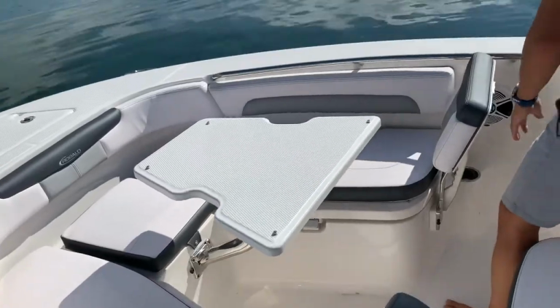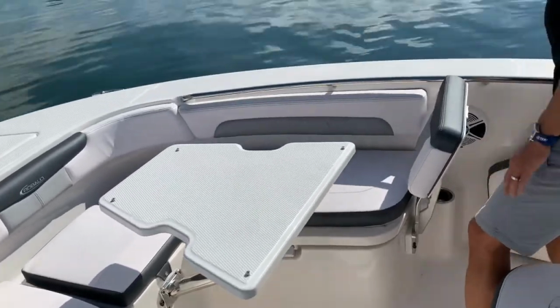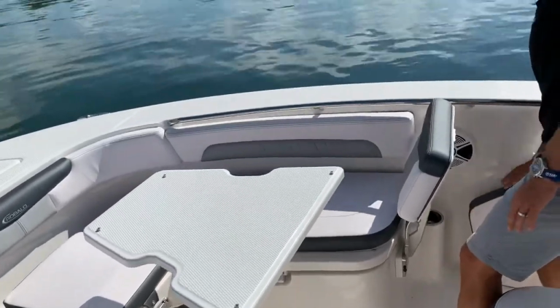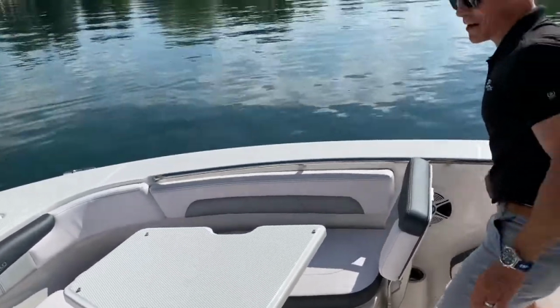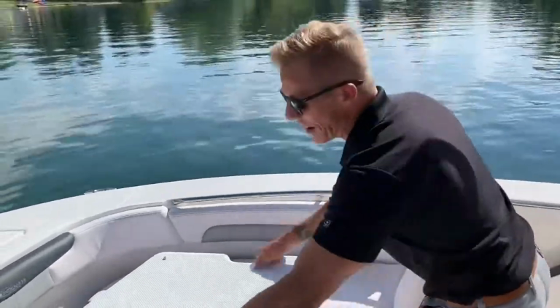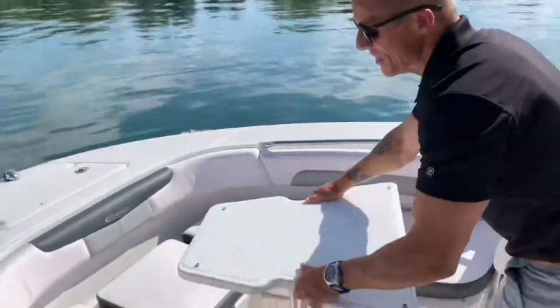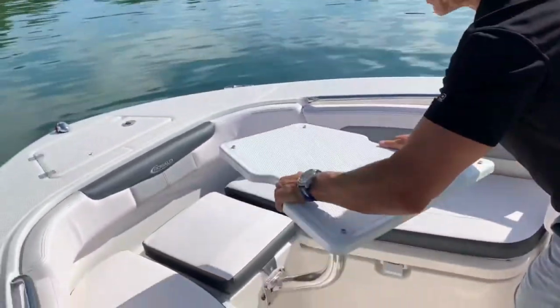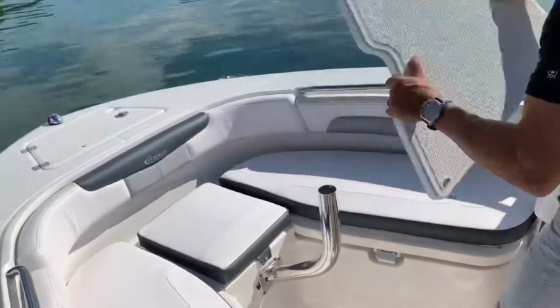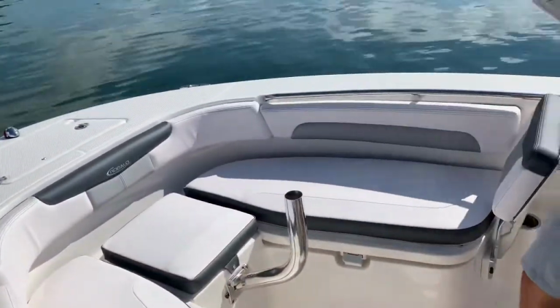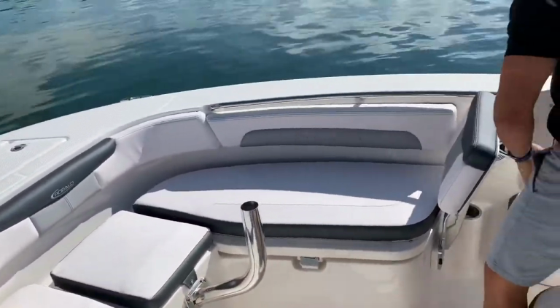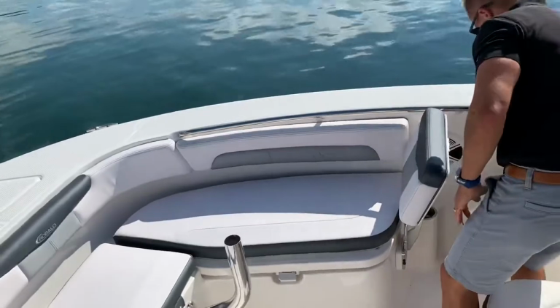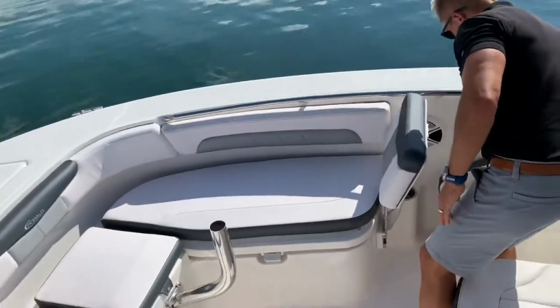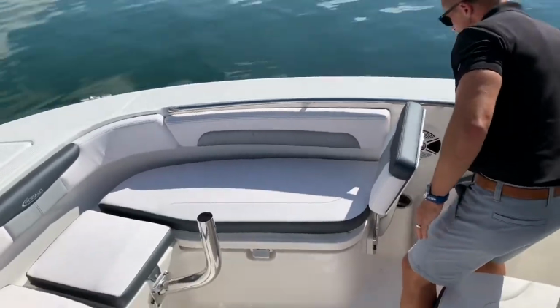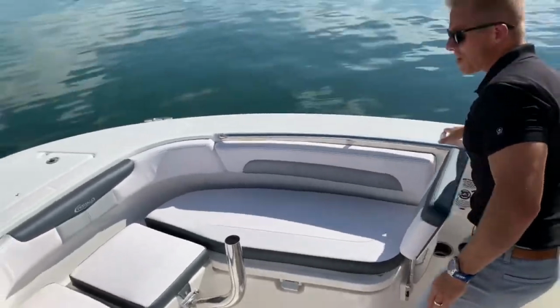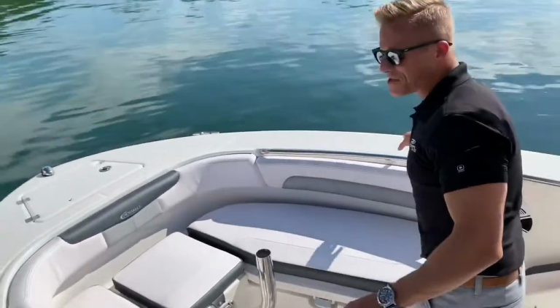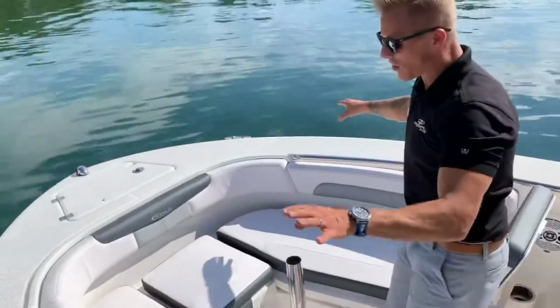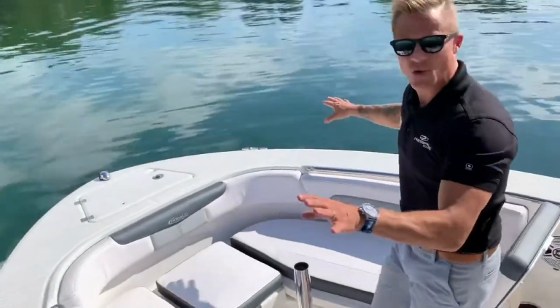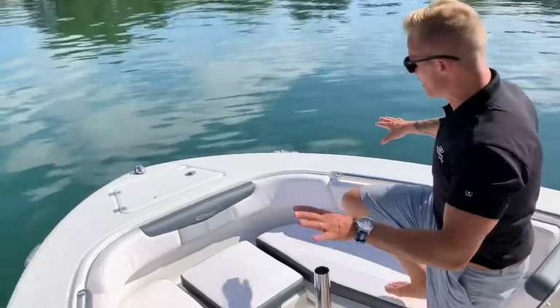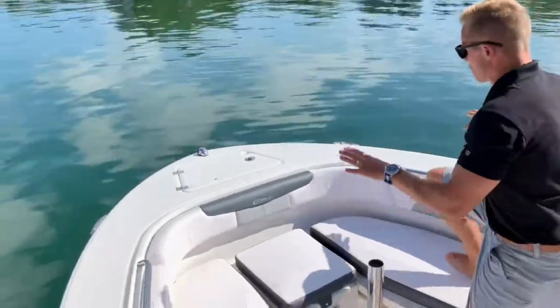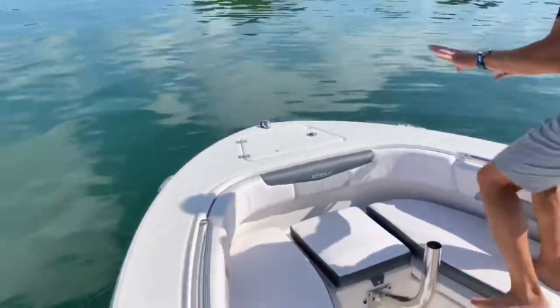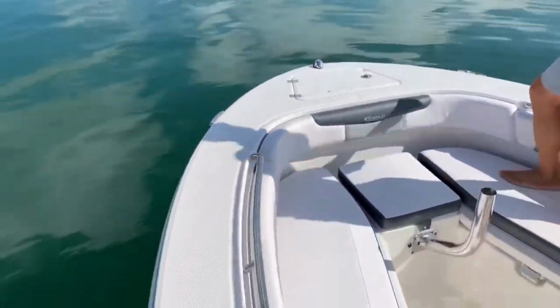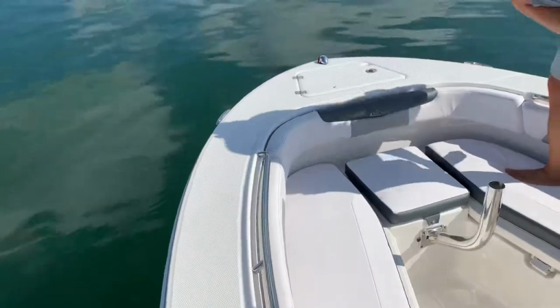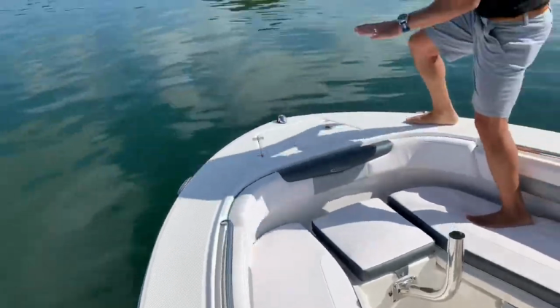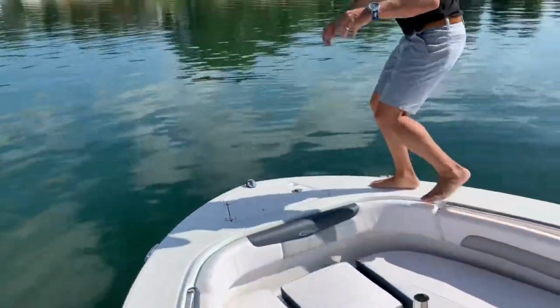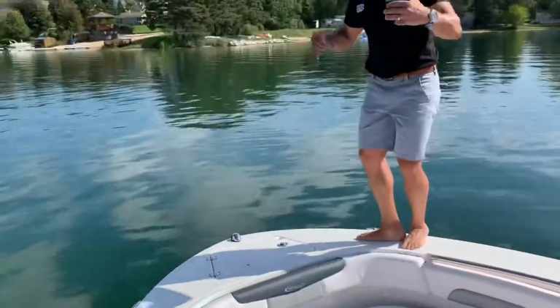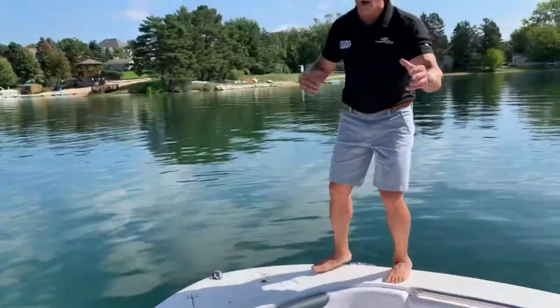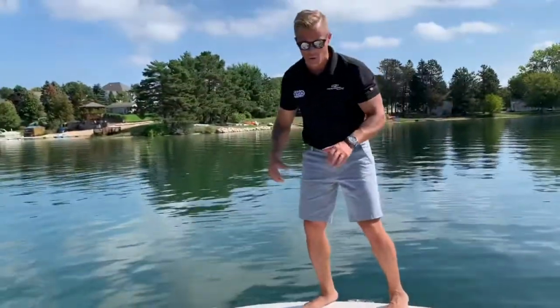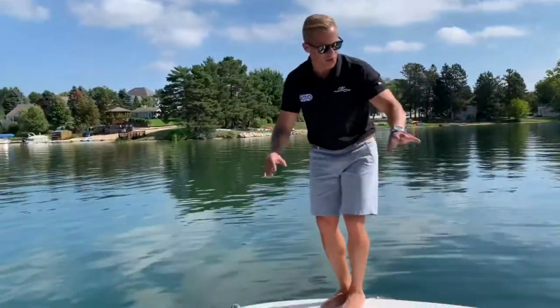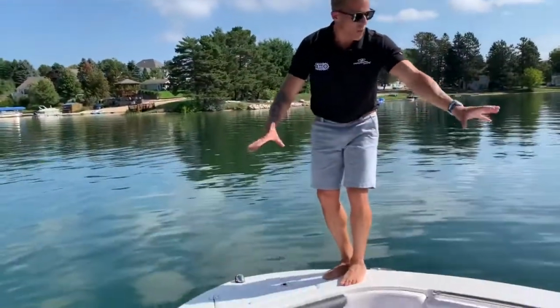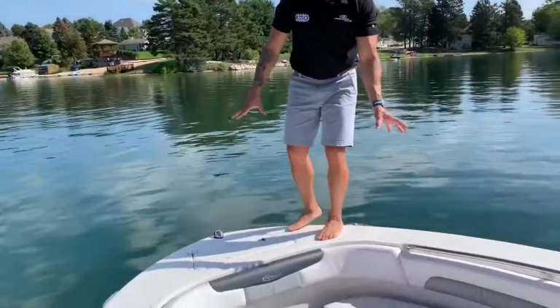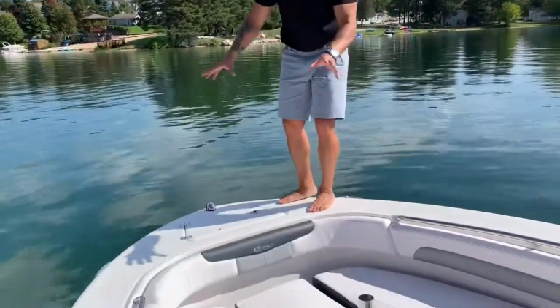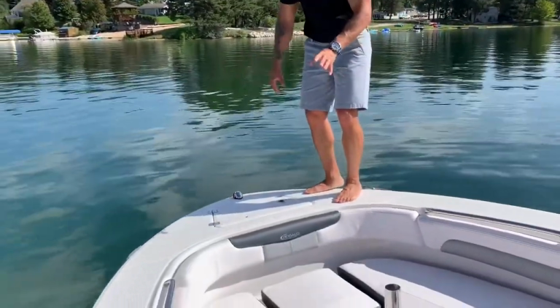One of the things I like most about this Robalo is the gunnels. You'll see here that the gunnels on this boat are extra wide. It makes it really easy if you're fighting fish or getting people on and off the boat to walk around on these gunnels.